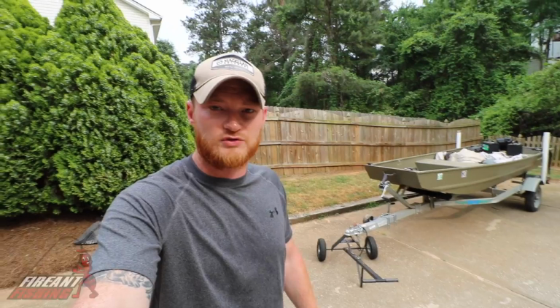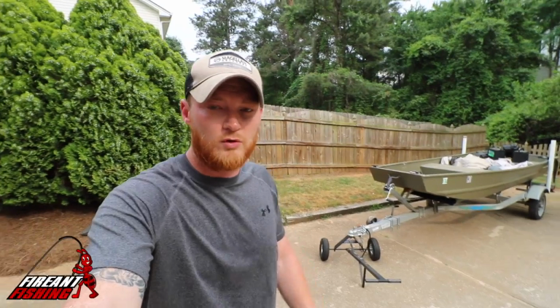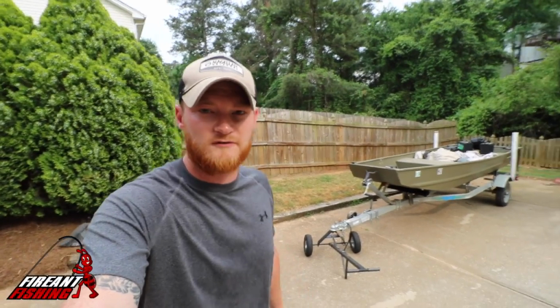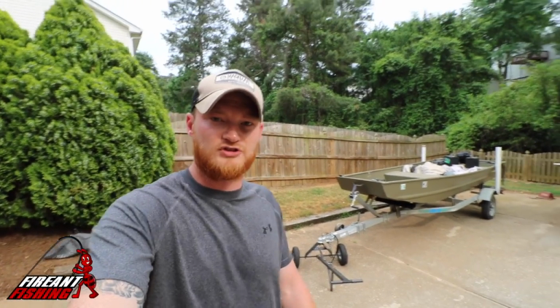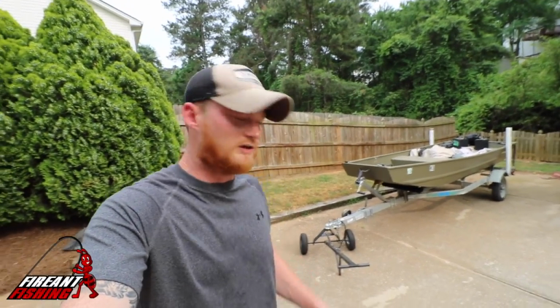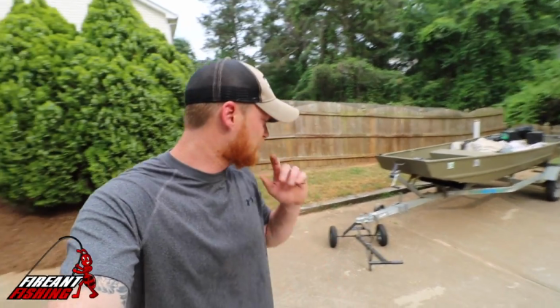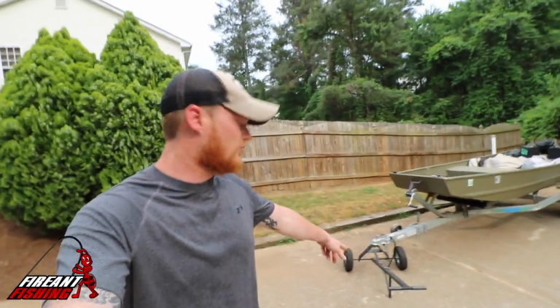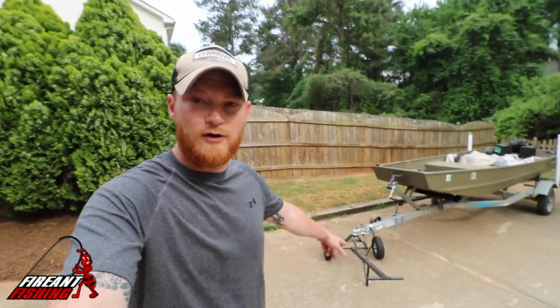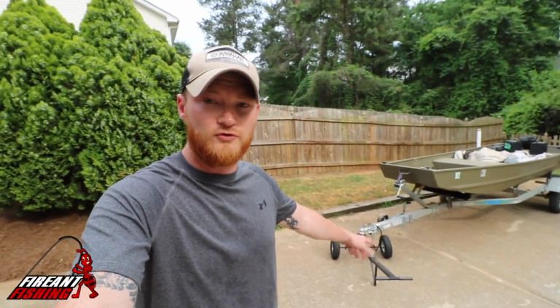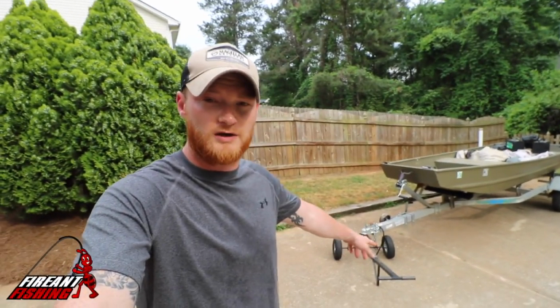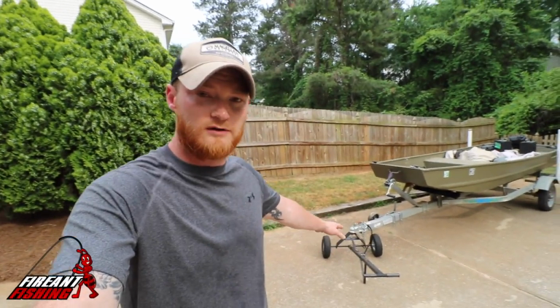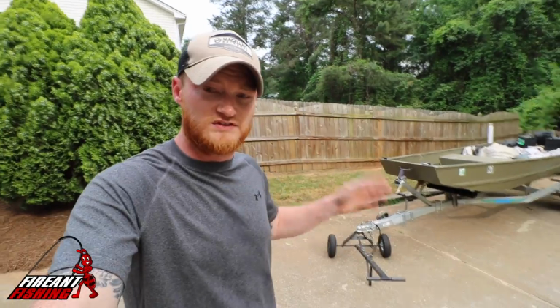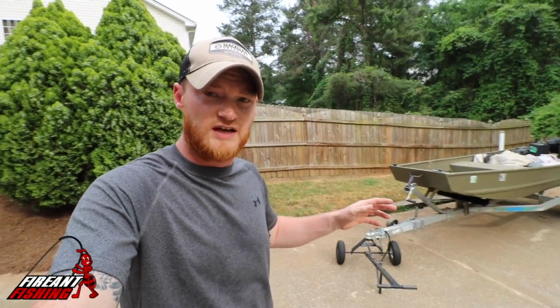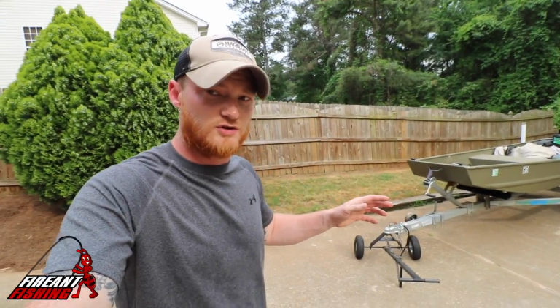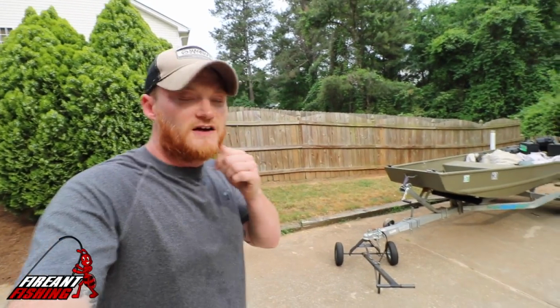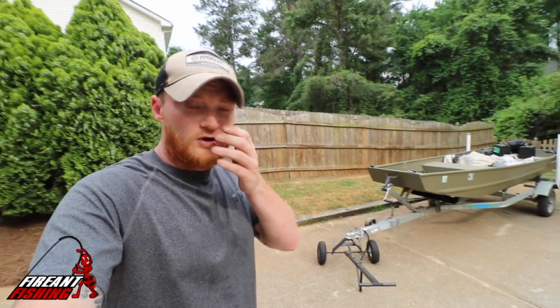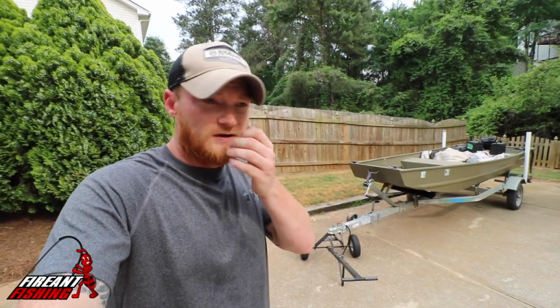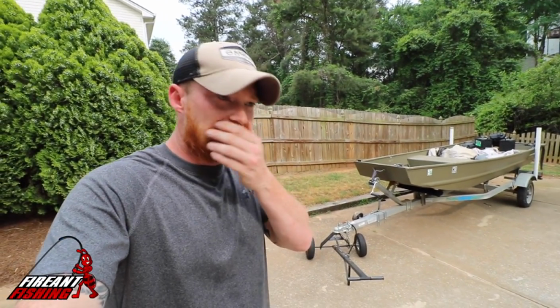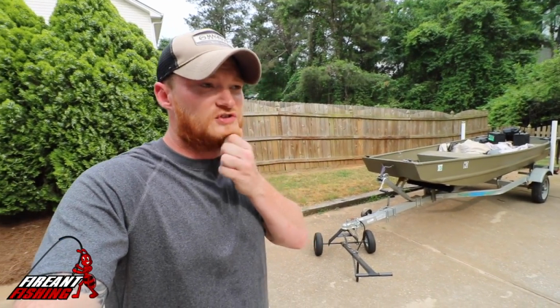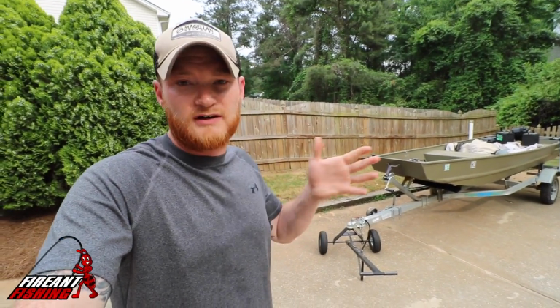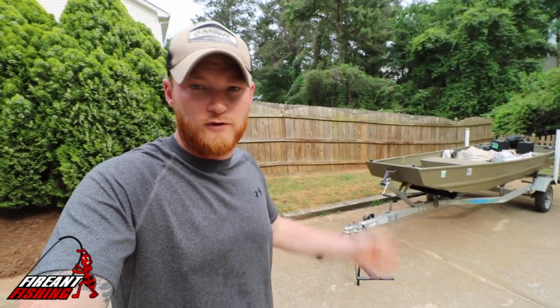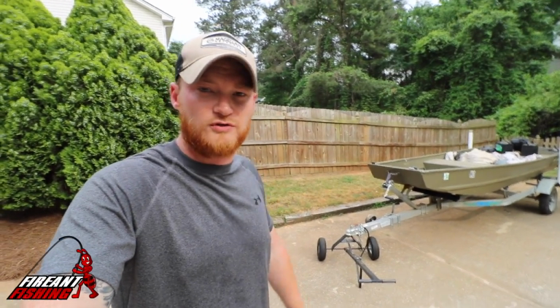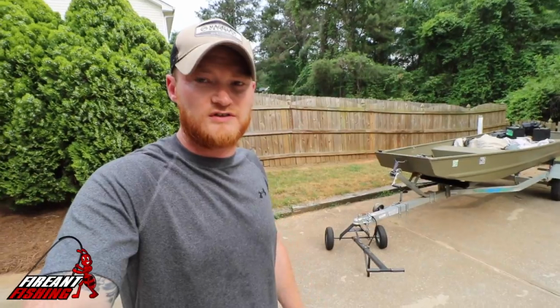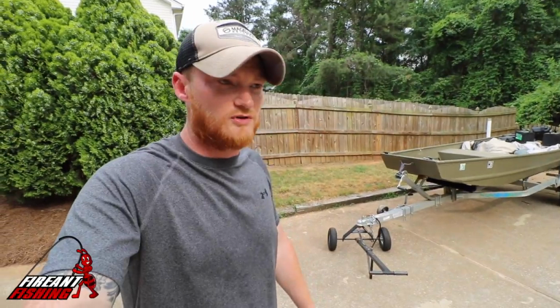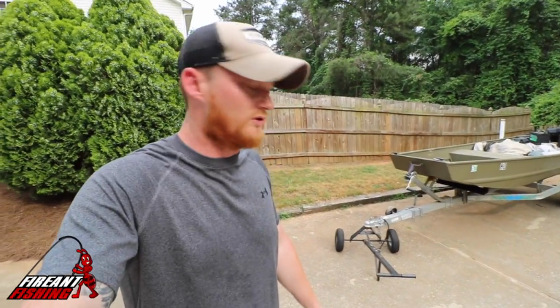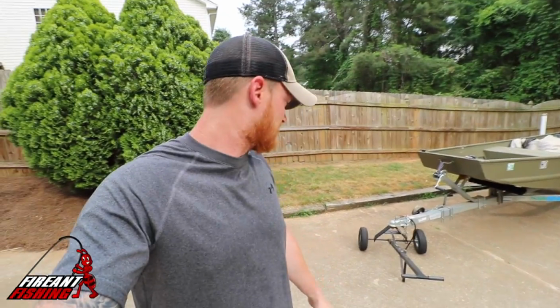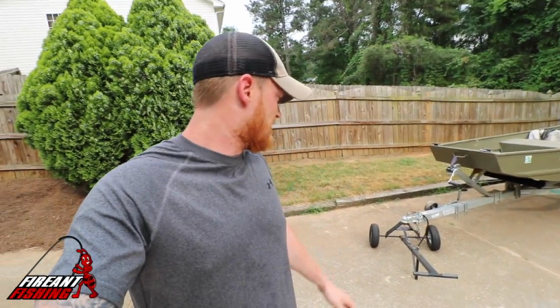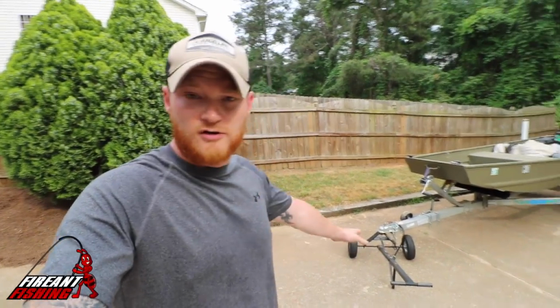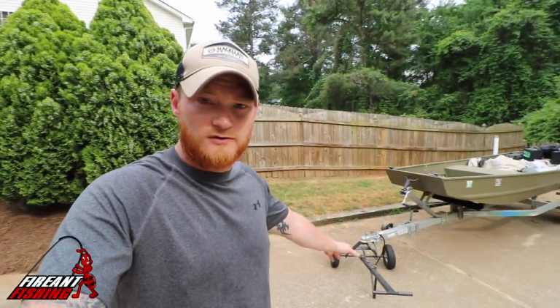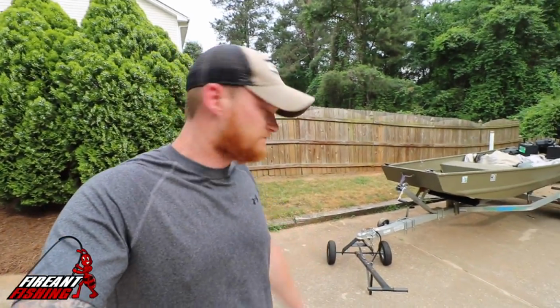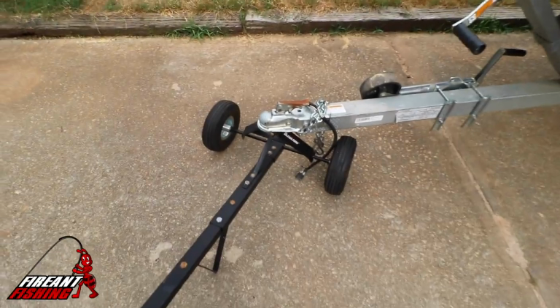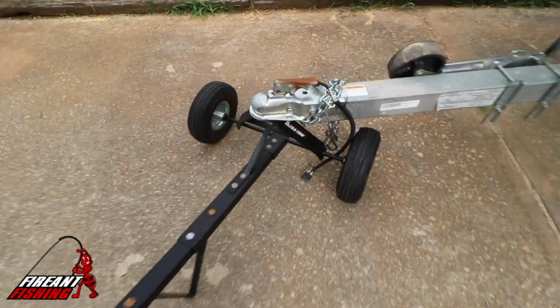Hey guys, welcome back to Fire and Fishing. Today I just wanted to go over how I move my trailer when it's not attached to the truck. Got a couple questions on it the other day and figured I'd go over it and show you guys, because I guess some of you don't know what it is.